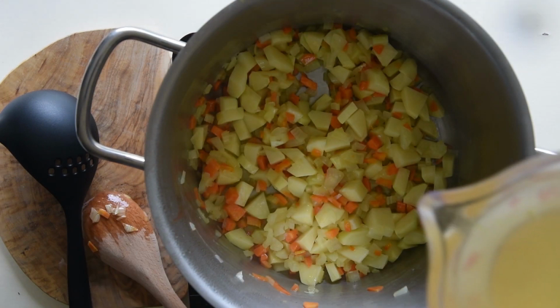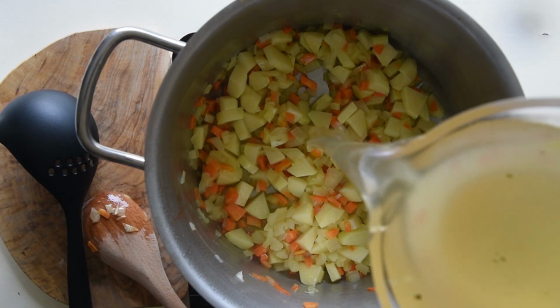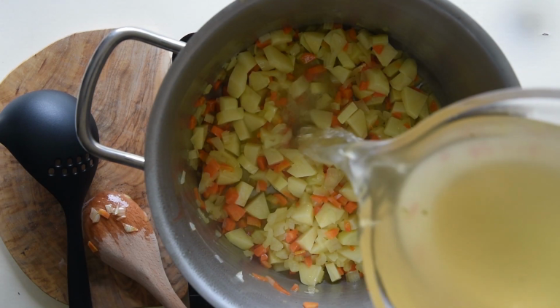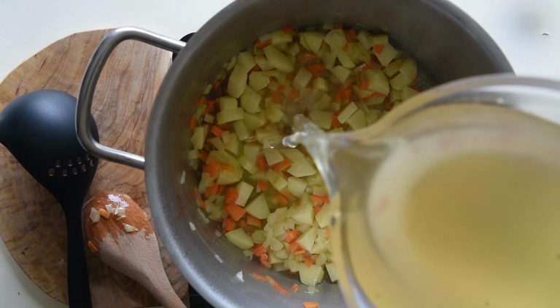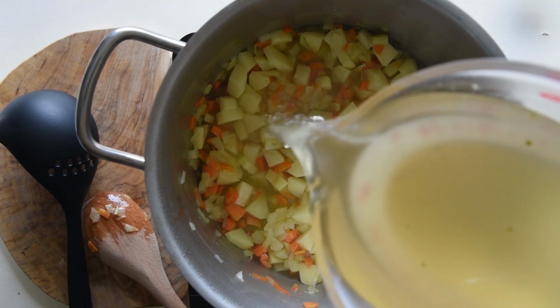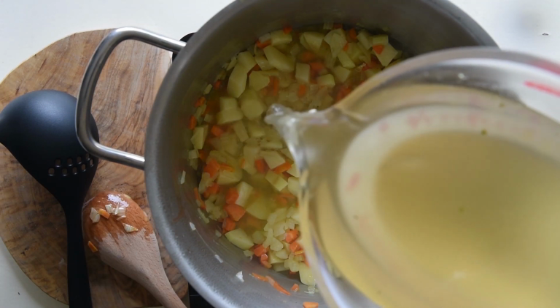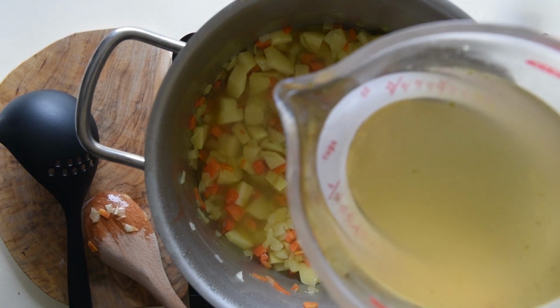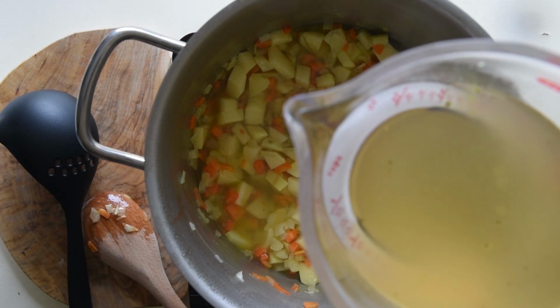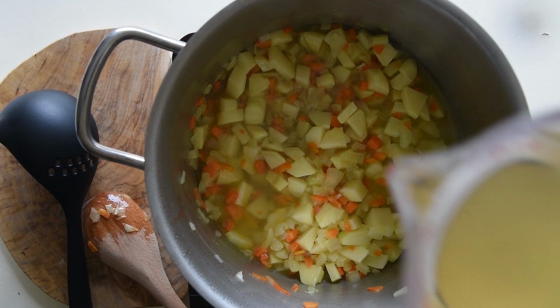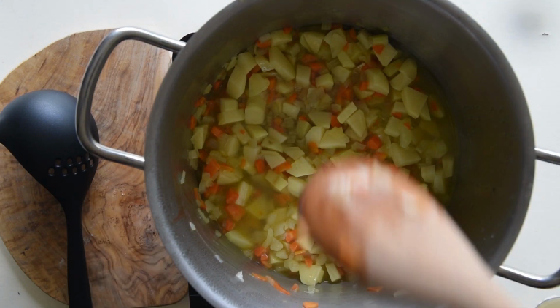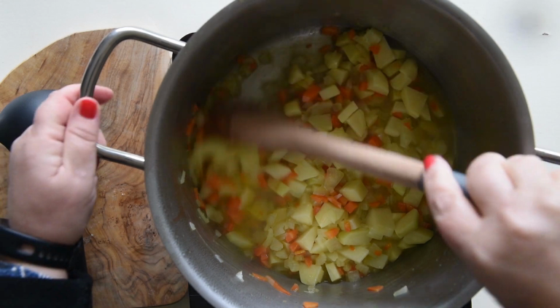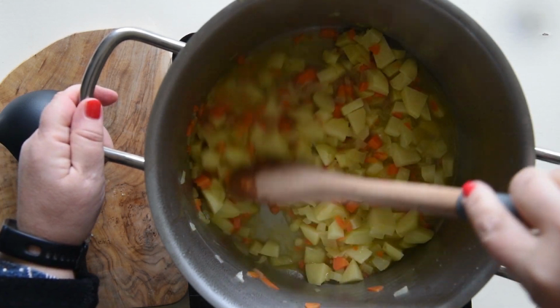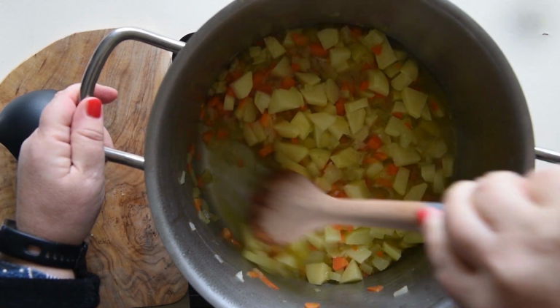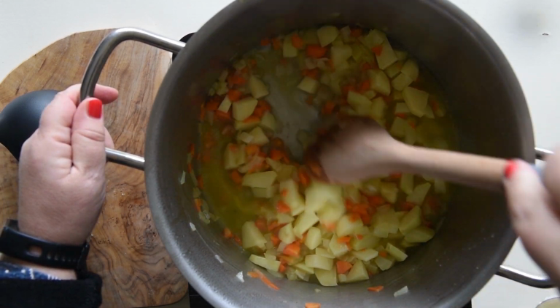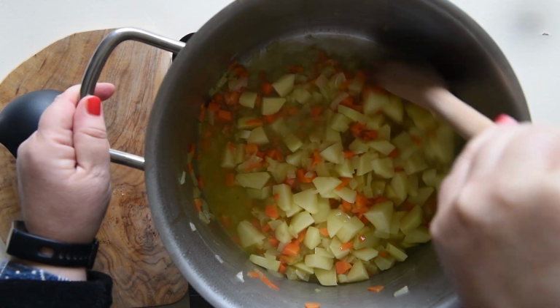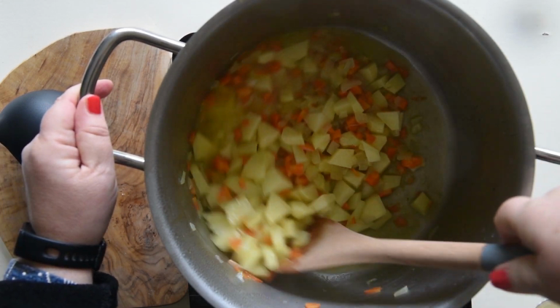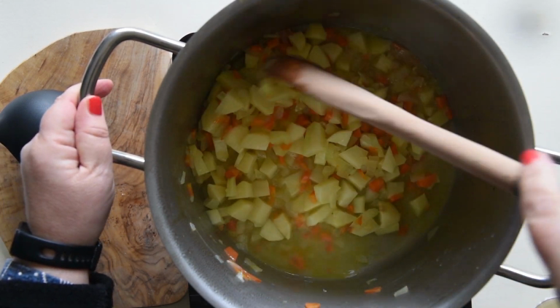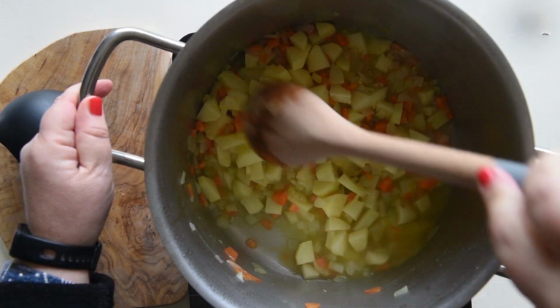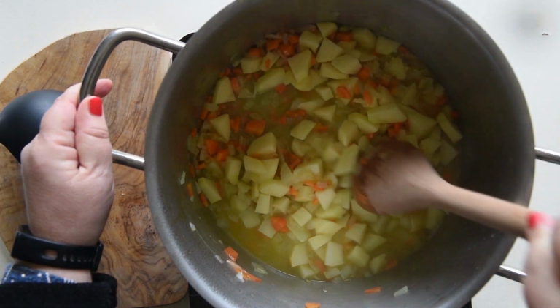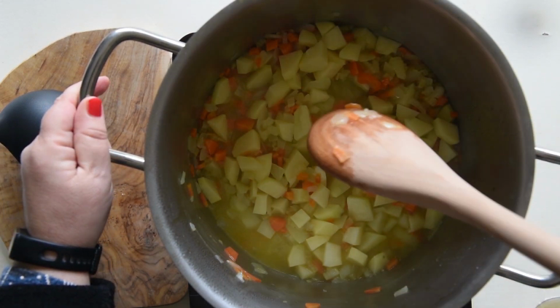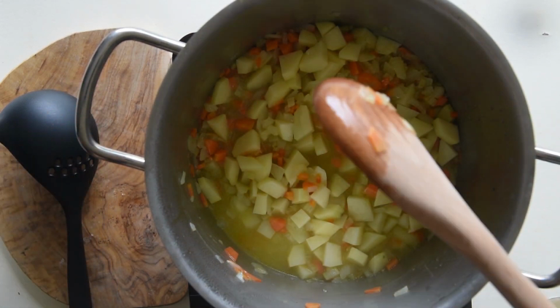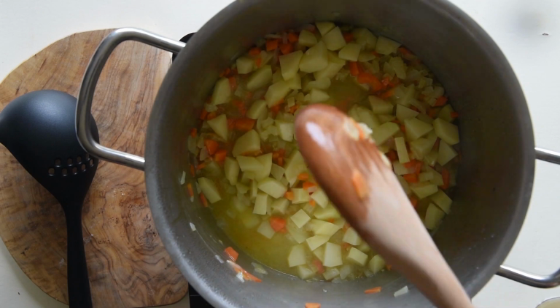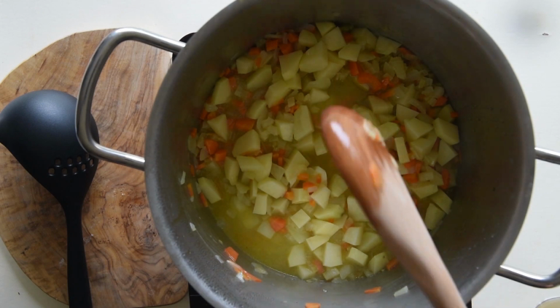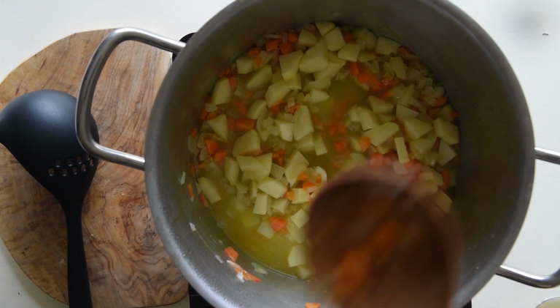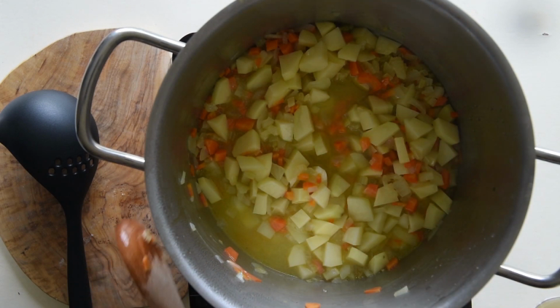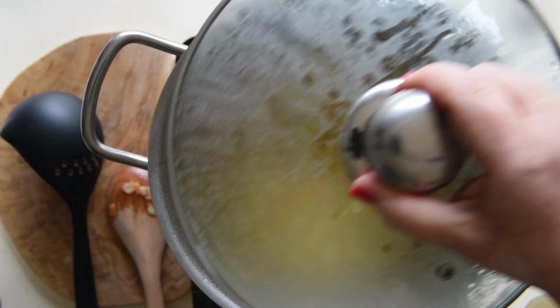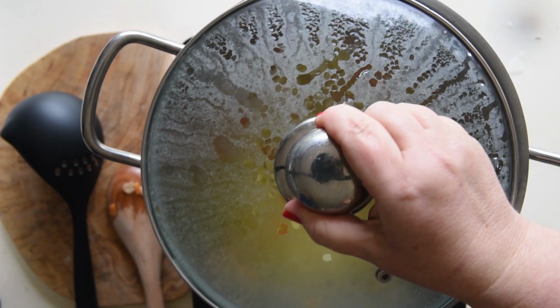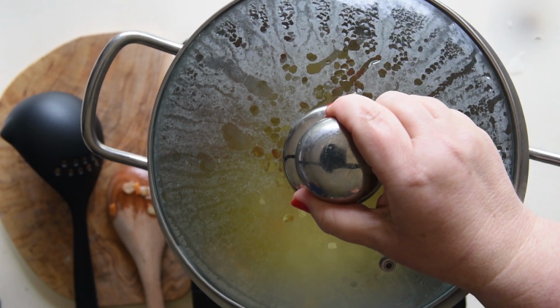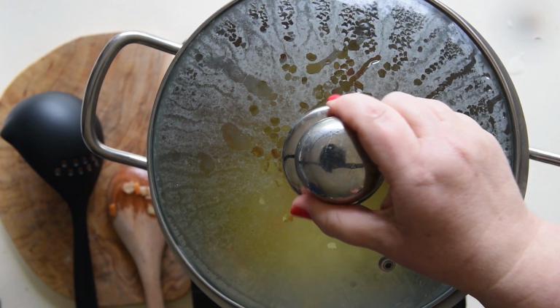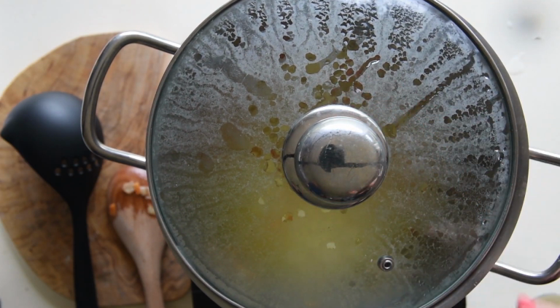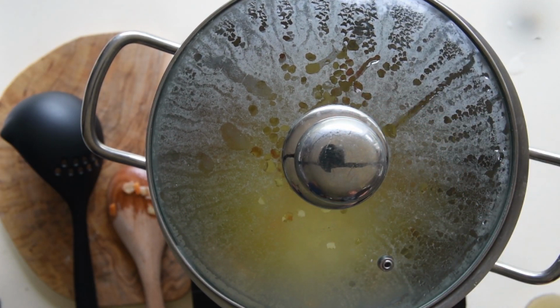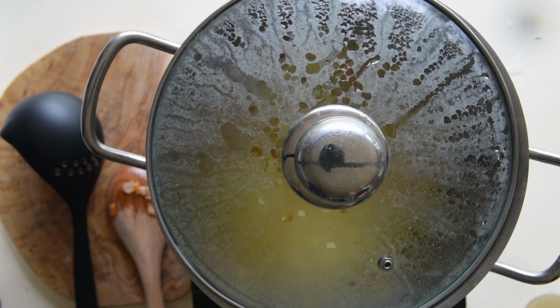Once the wine has evaporated, add some stock. The amount of stock you add should not cover all the vegetables — they have to simmer in the steam, not boil. Close with a lid and let them simmer for five minutes.